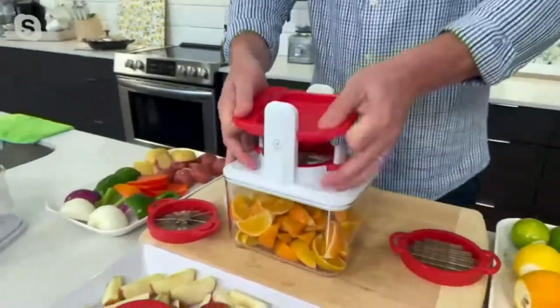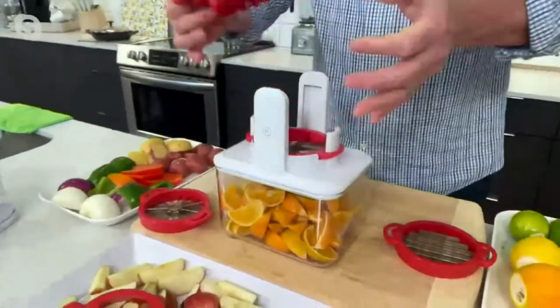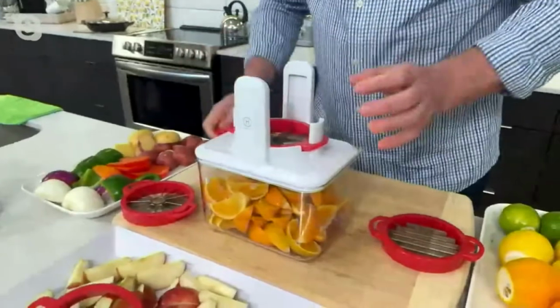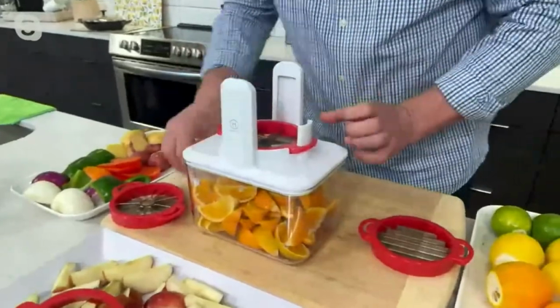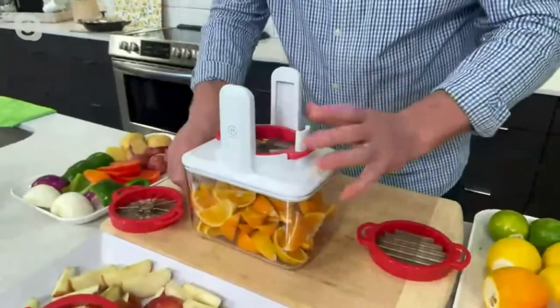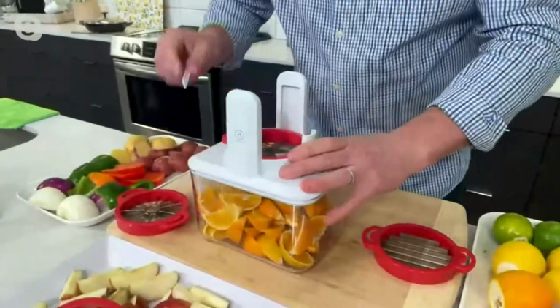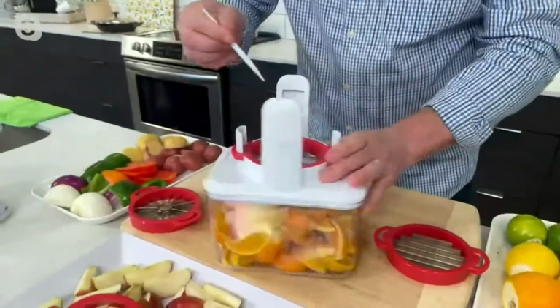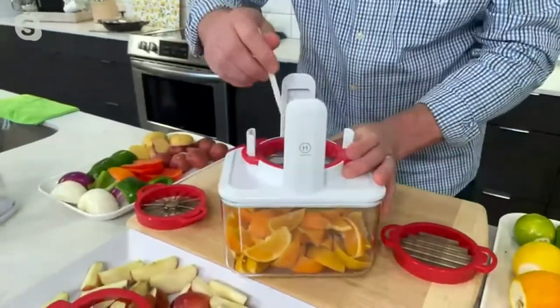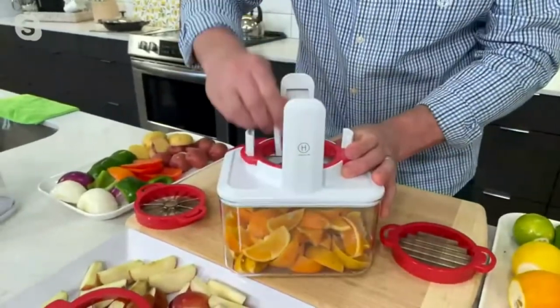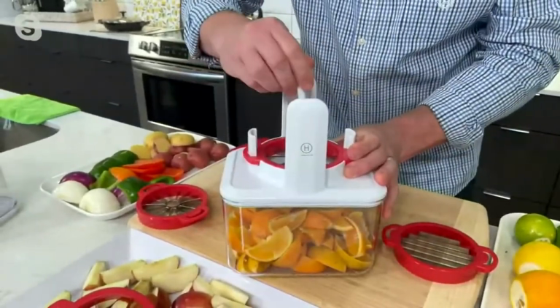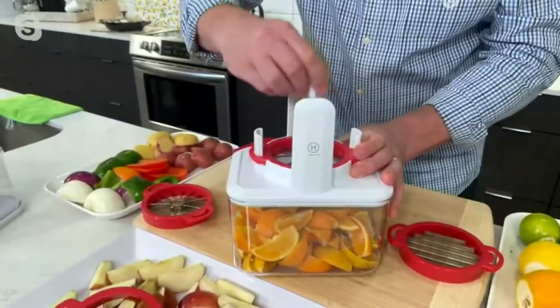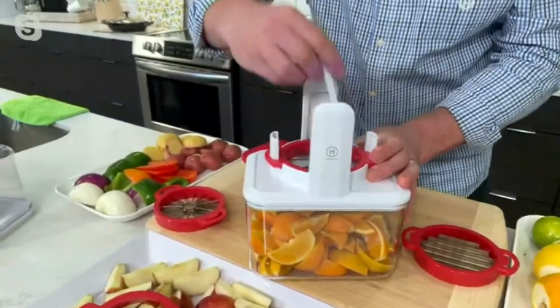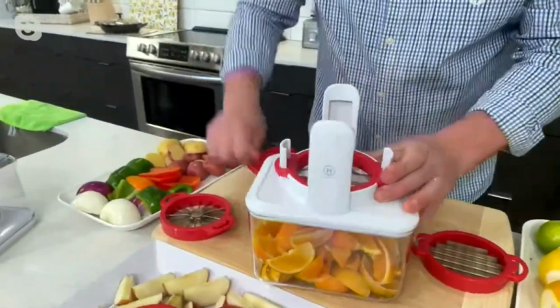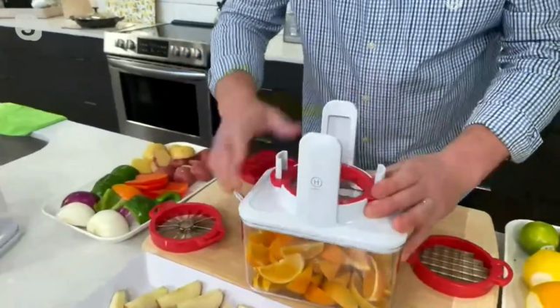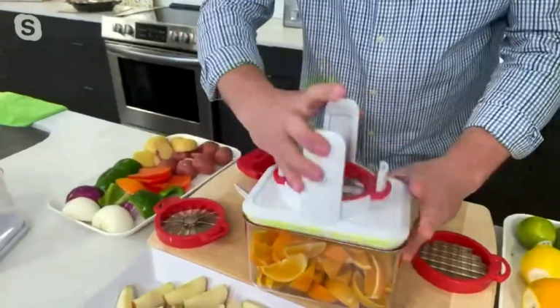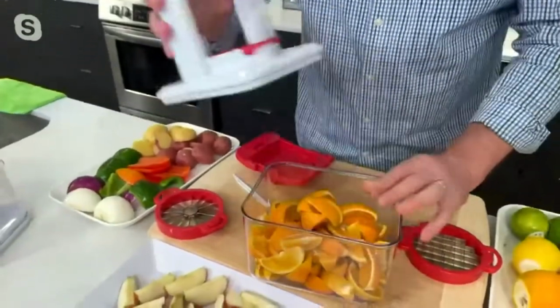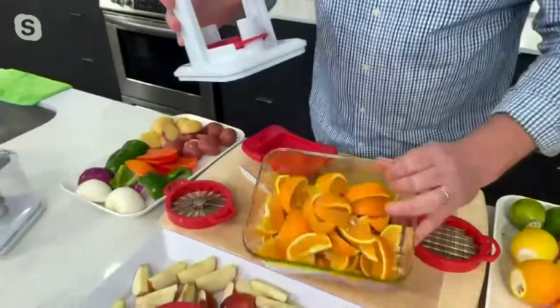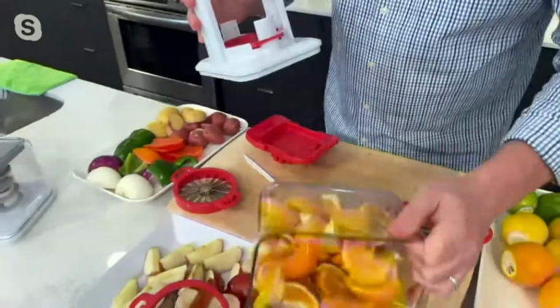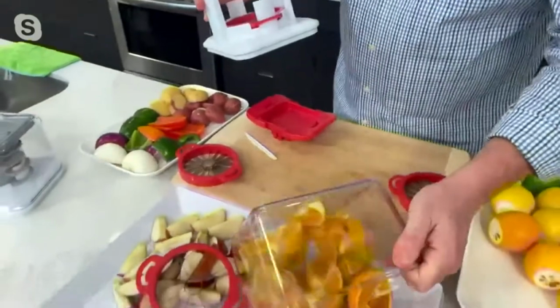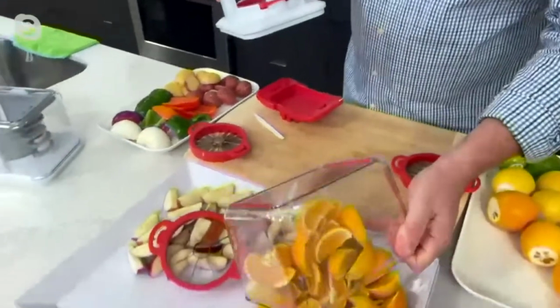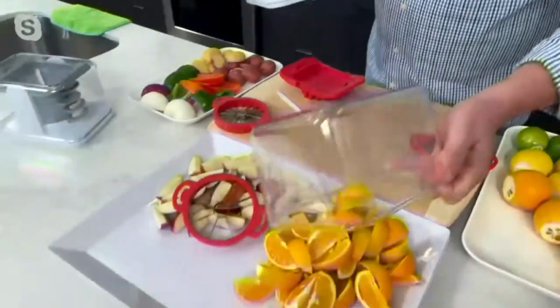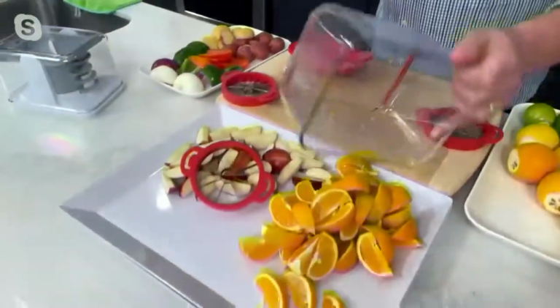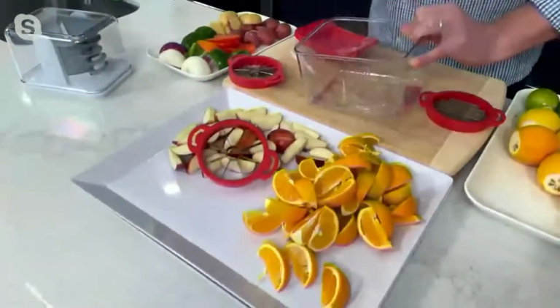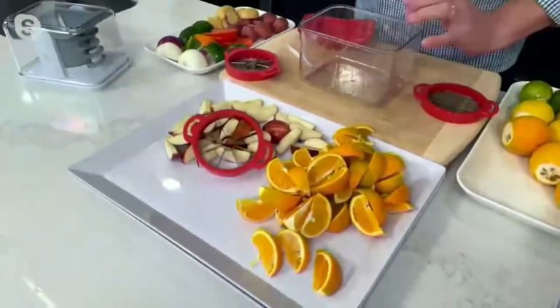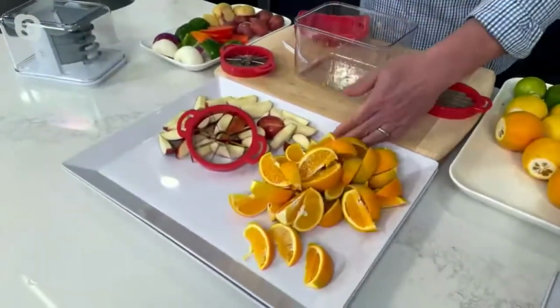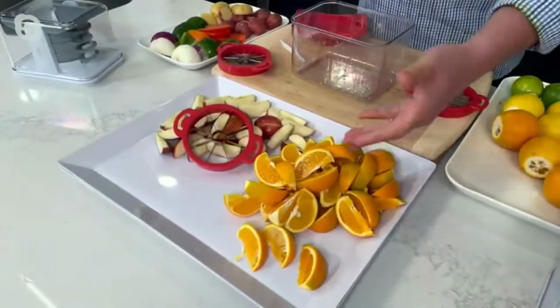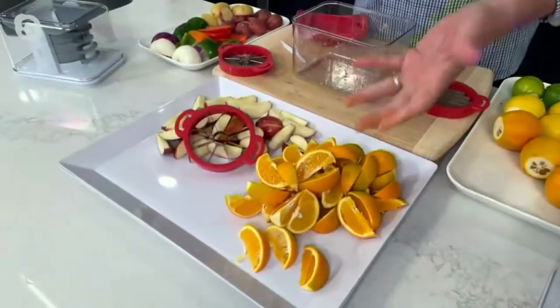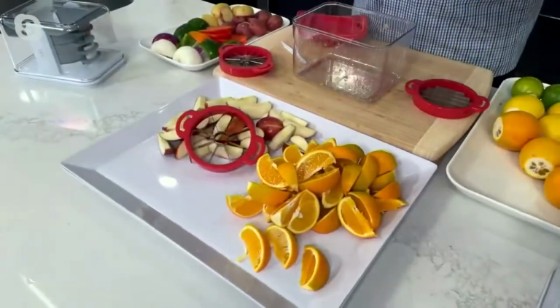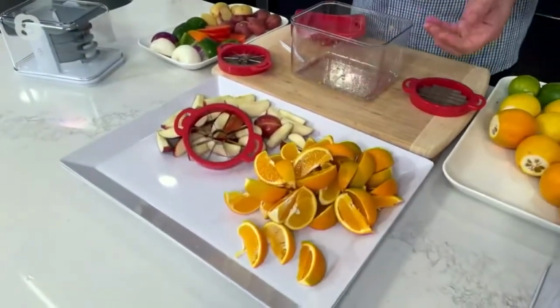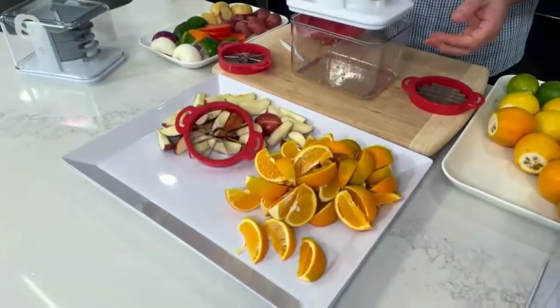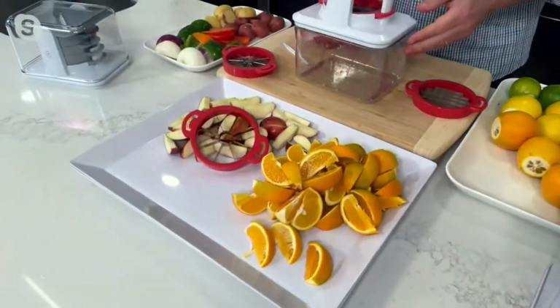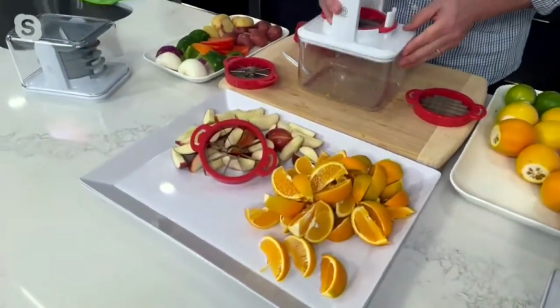If anything gets stuck, use your pusher and push that through. And there I have — in just 30 seconds — enough for a soccer team almost right there.